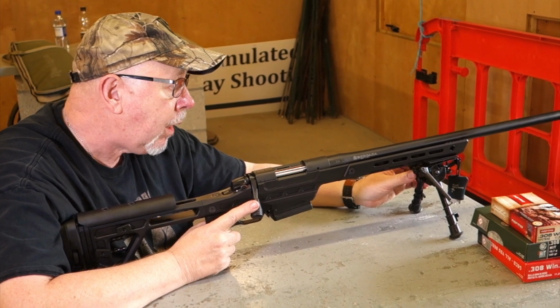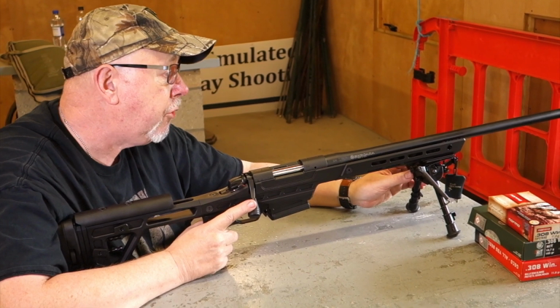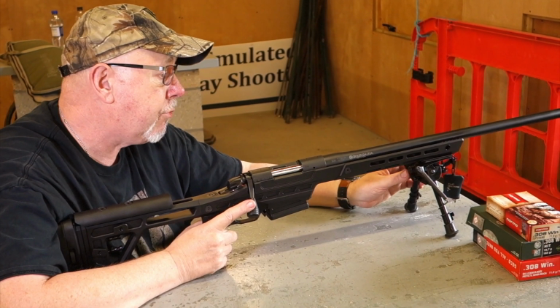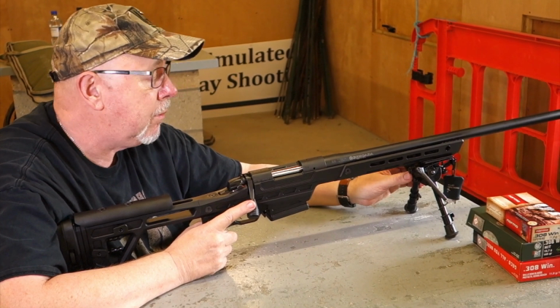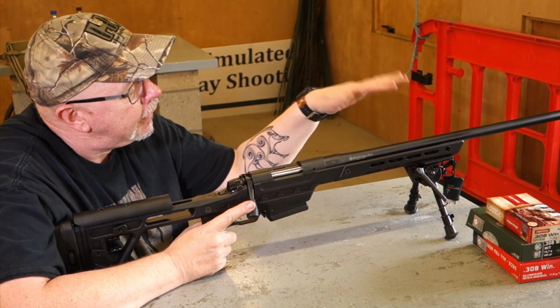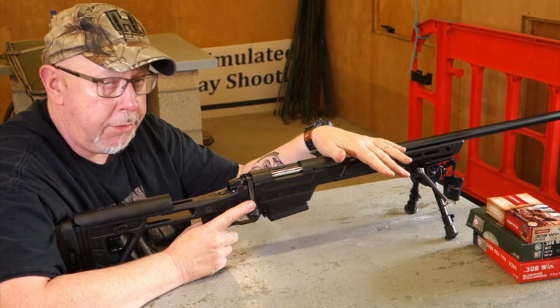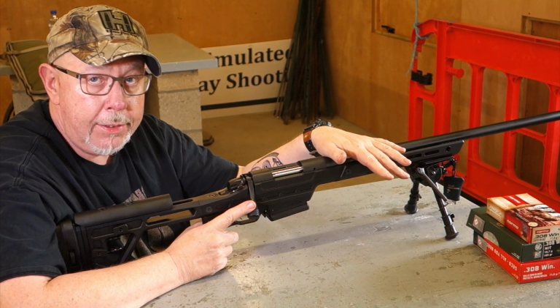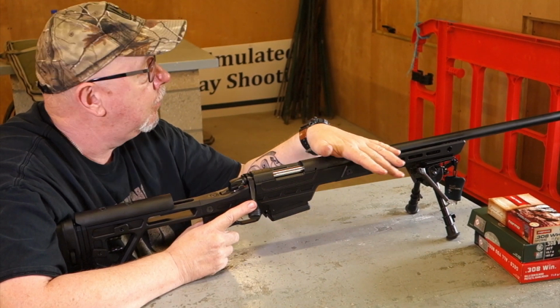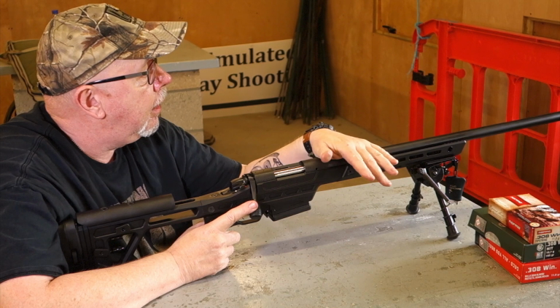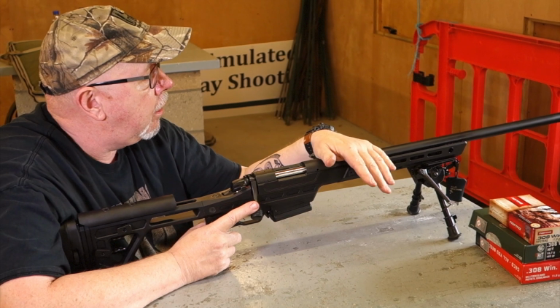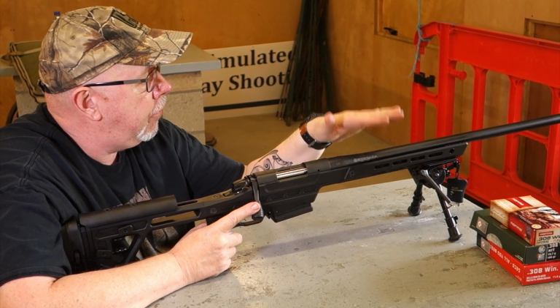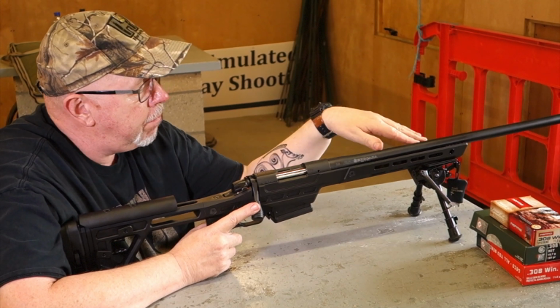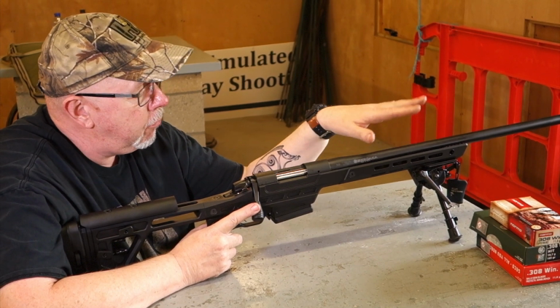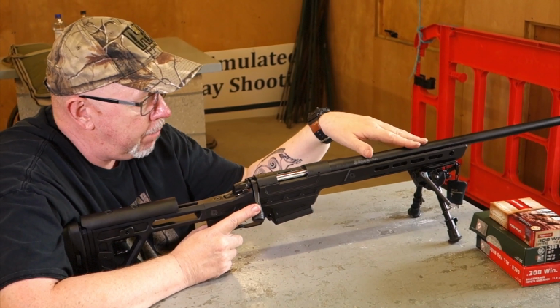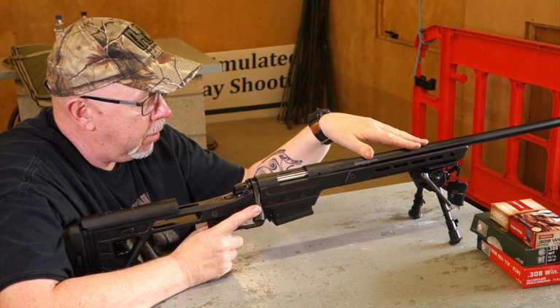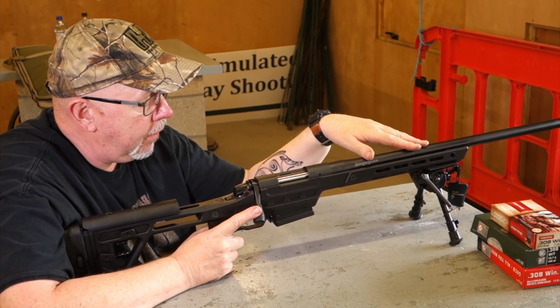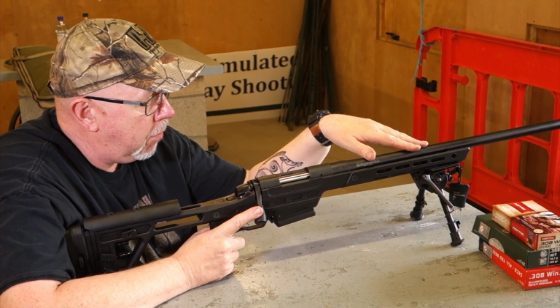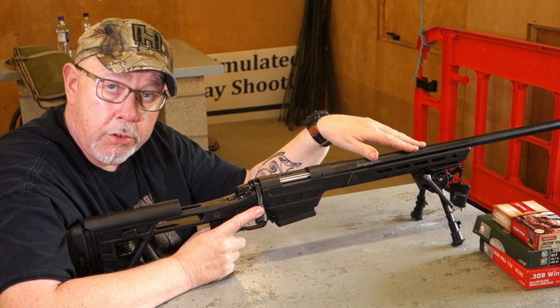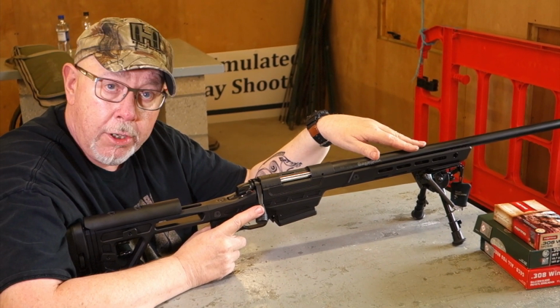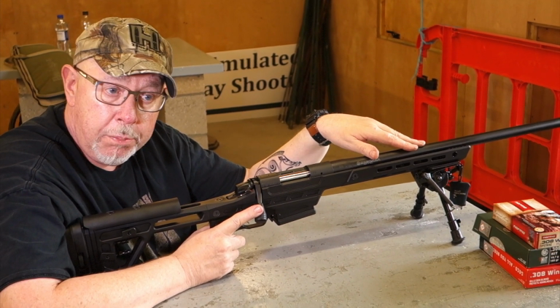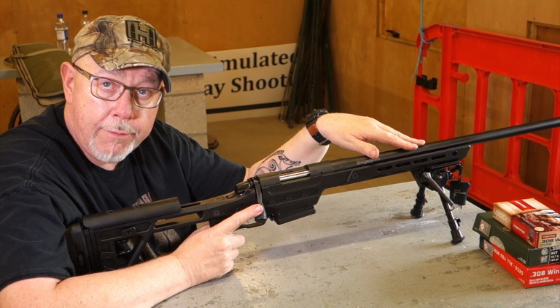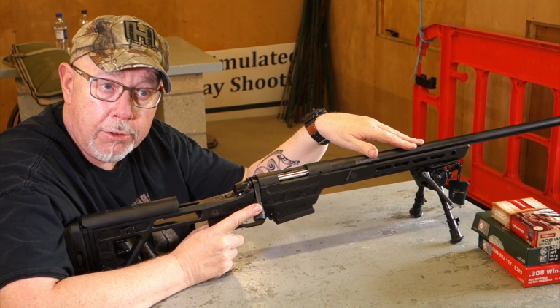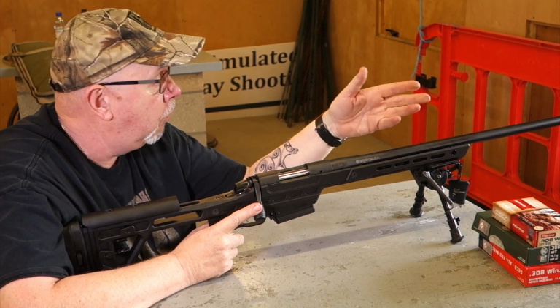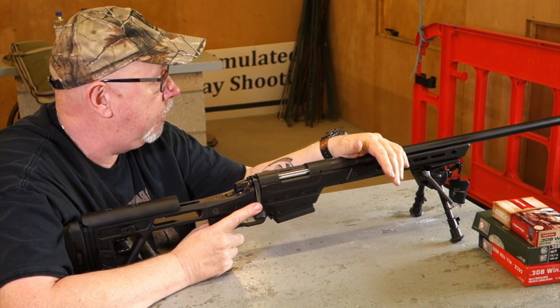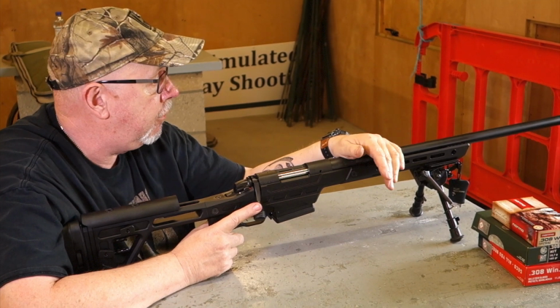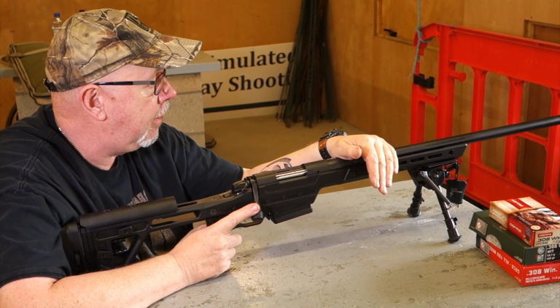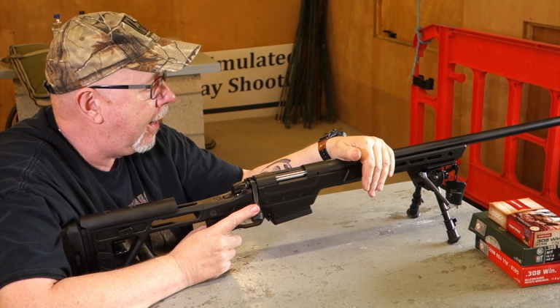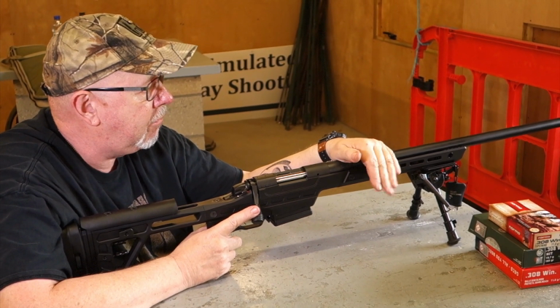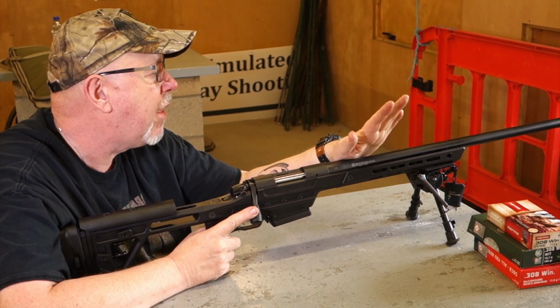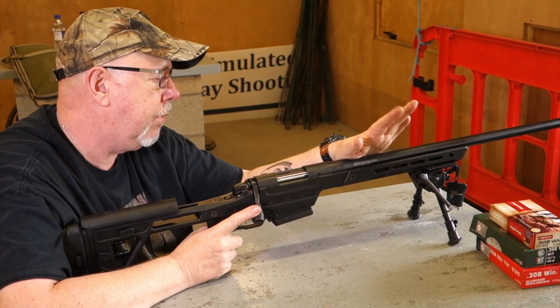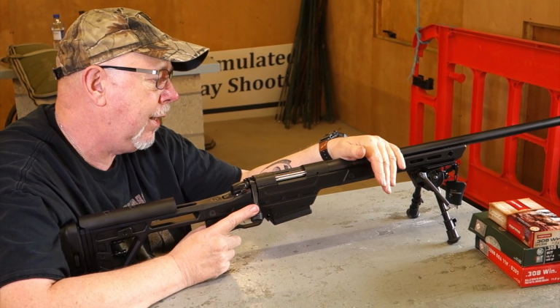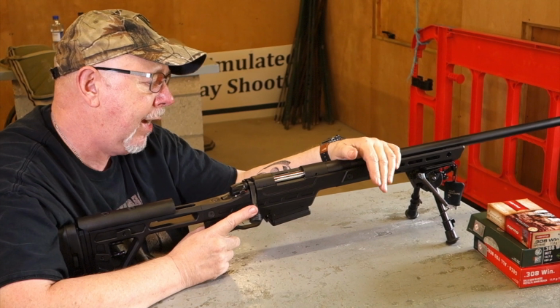You can also get this rifle in .308, where you've got a choice of a 20-inch or 24-inch barrel. In .308 it's a 1-in-10 twist, so it should support heavier bullets — 170s, 168 A-MAX, ELDX, that sort of thing.